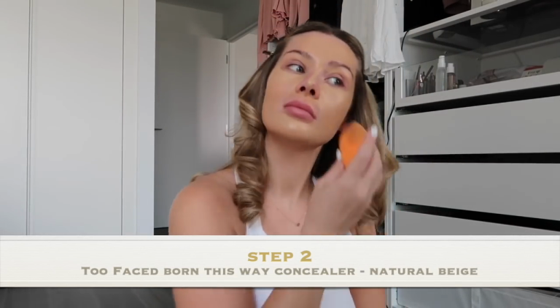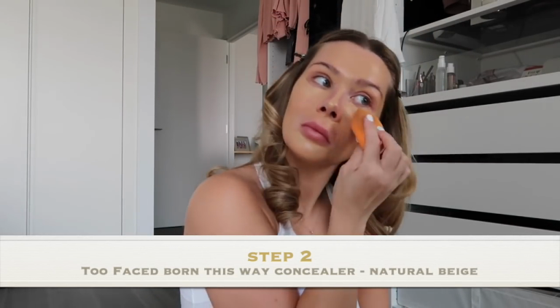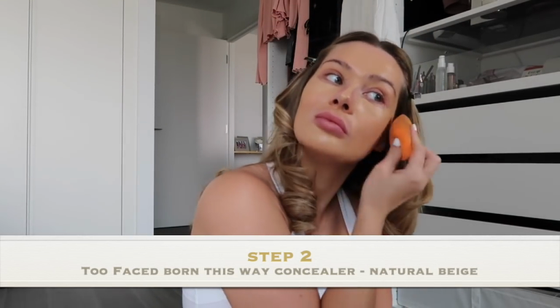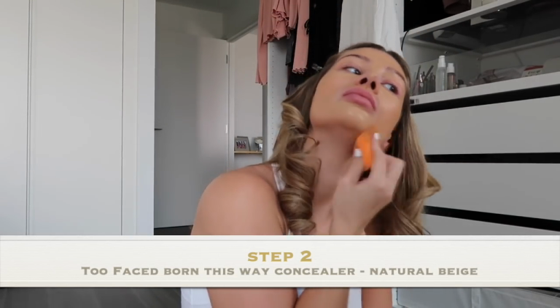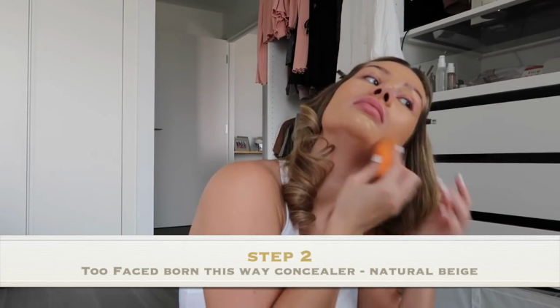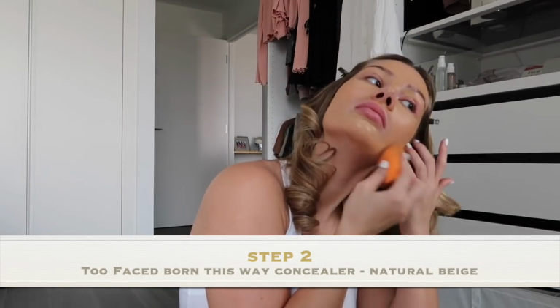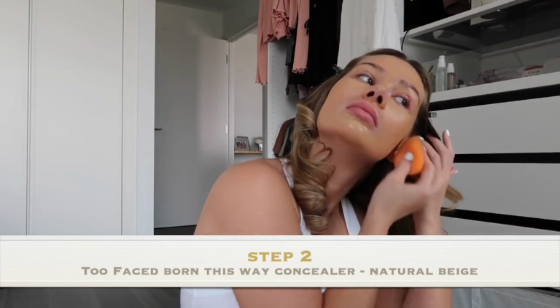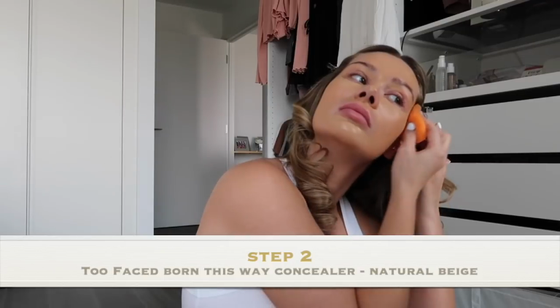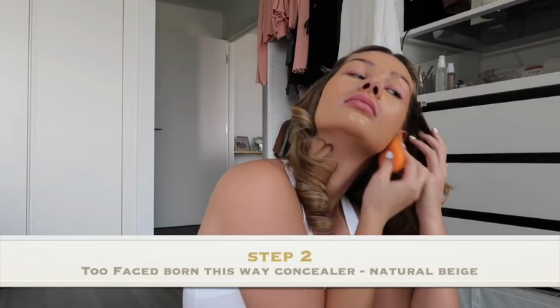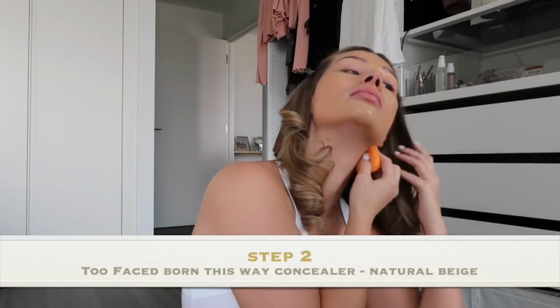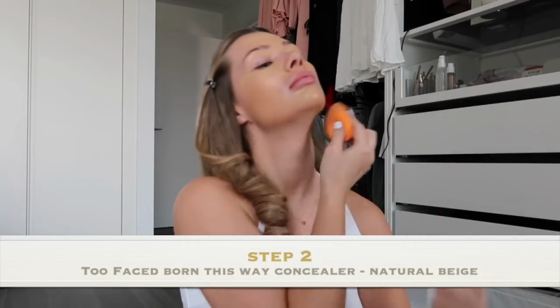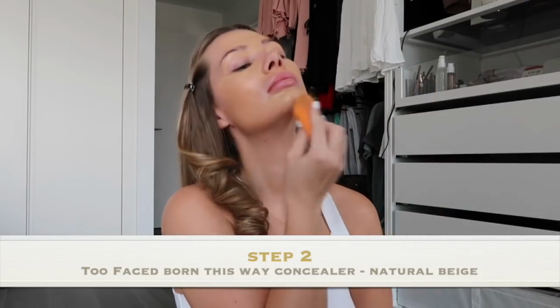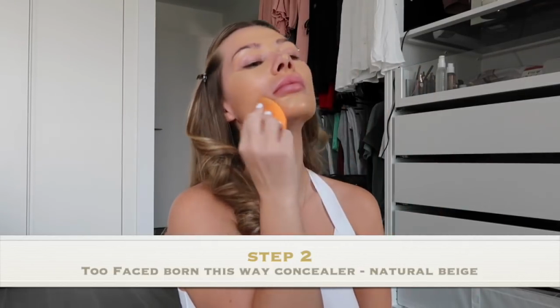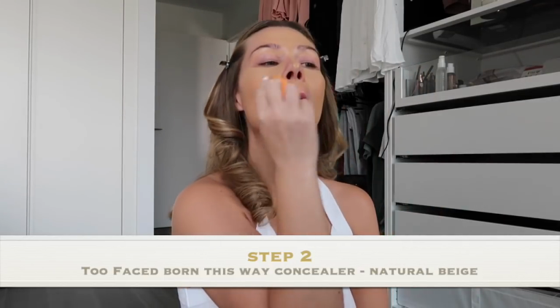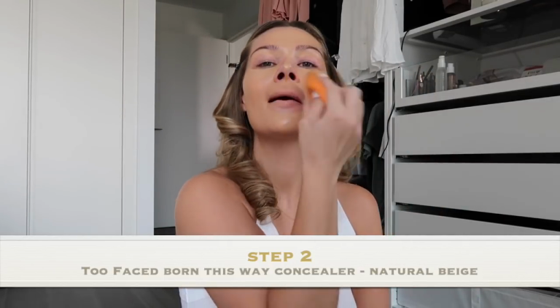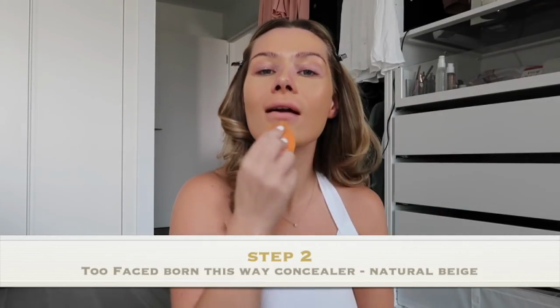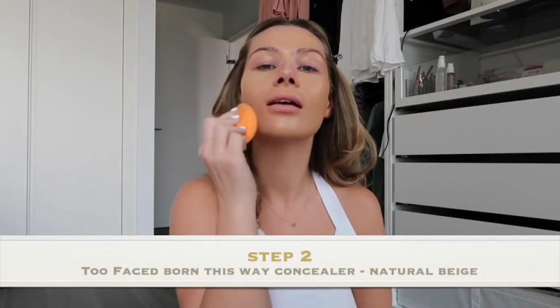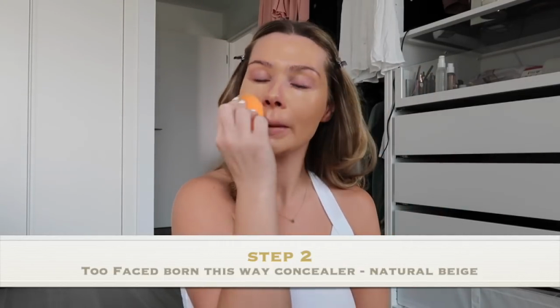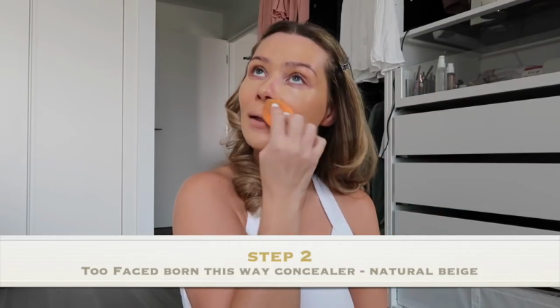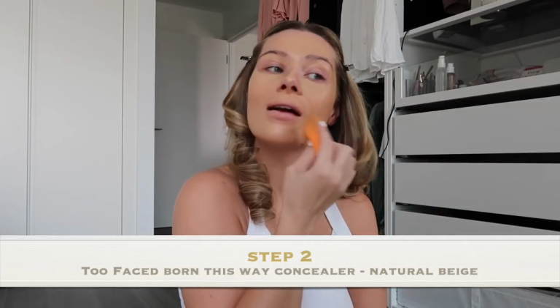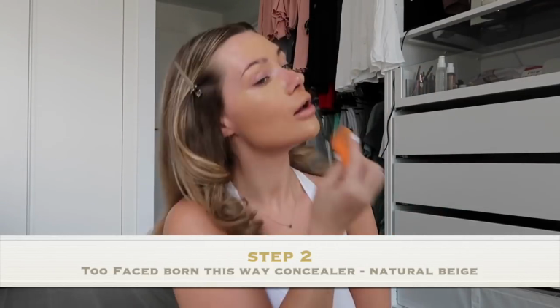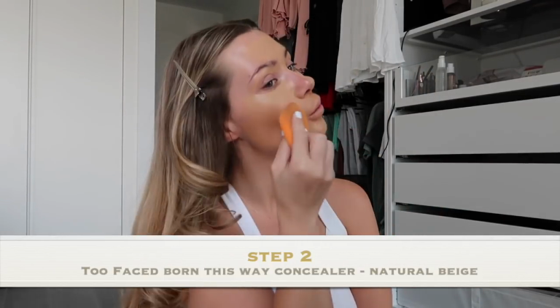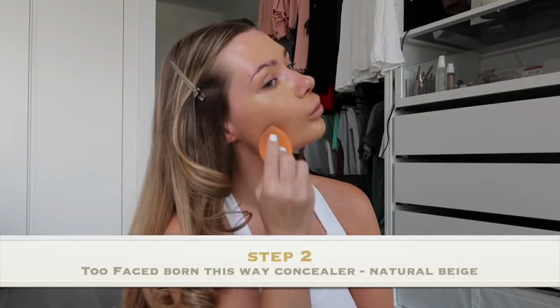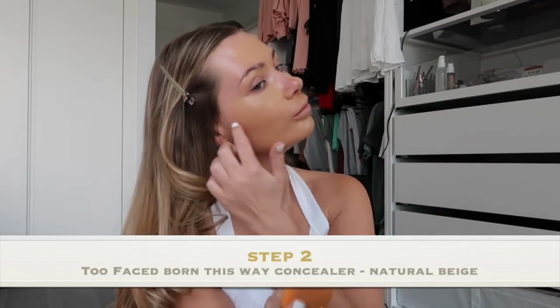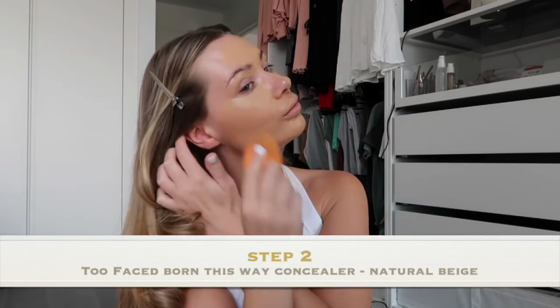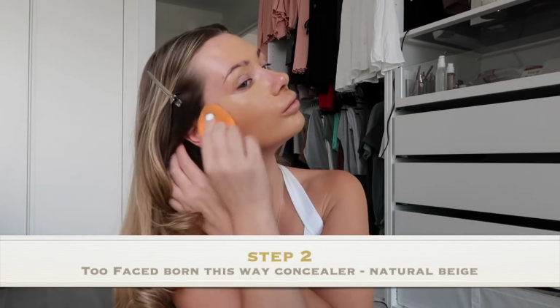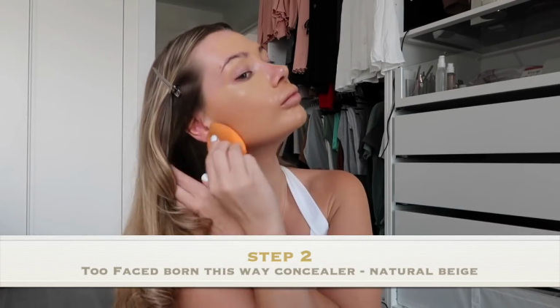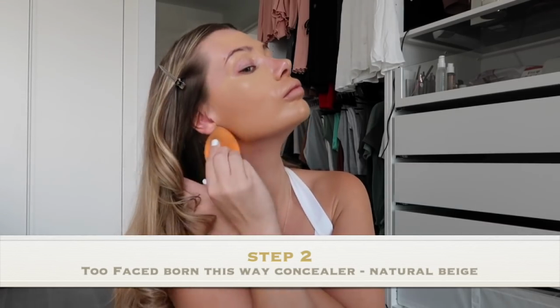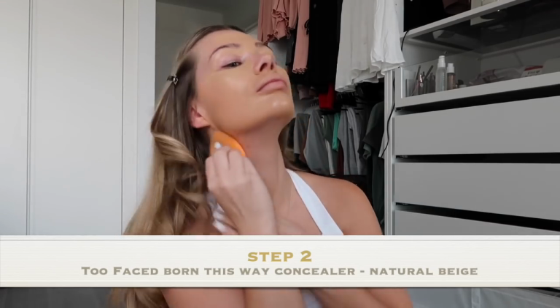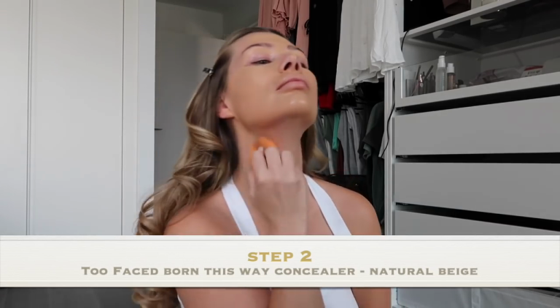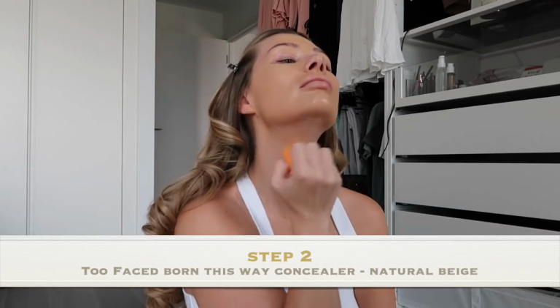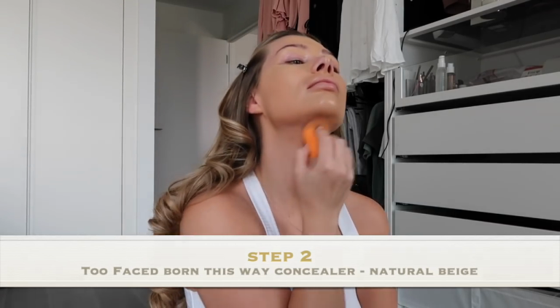Then I'm going to go in with my beauty blender and just blend all of that in. I like to use my beauty blender damp as well — I don't know if anyone else does that, but it works for me.